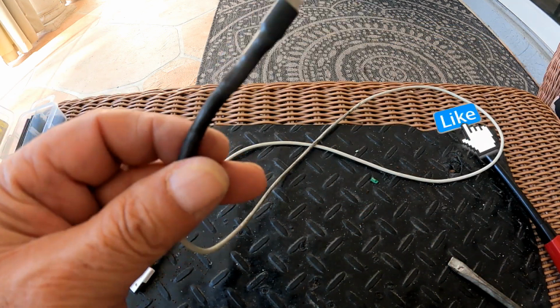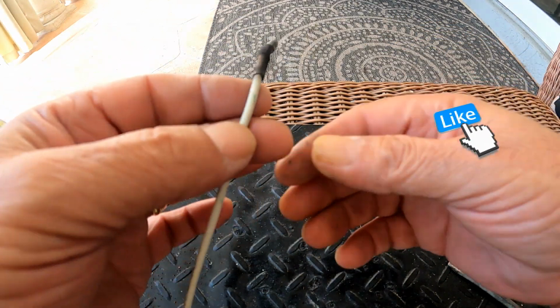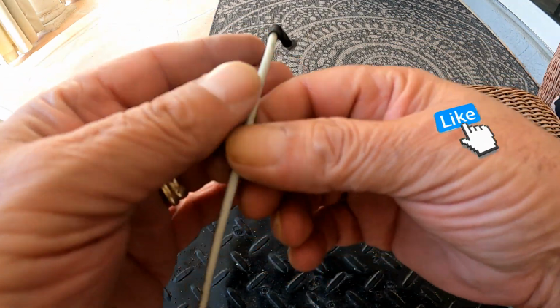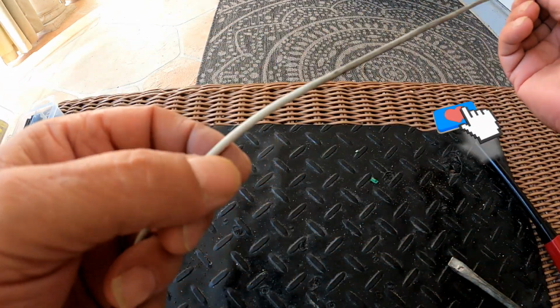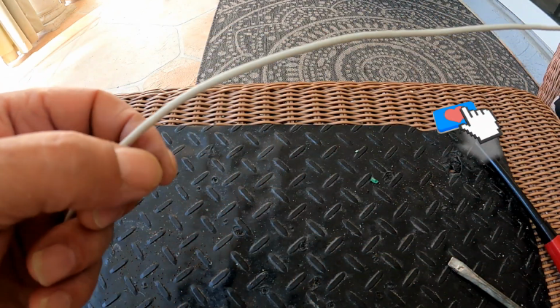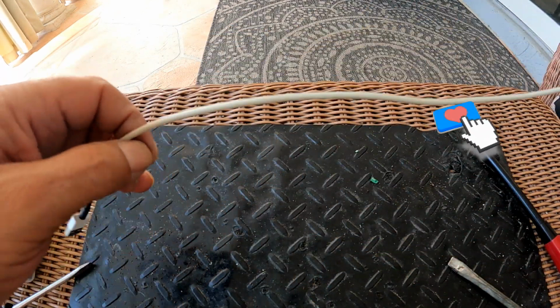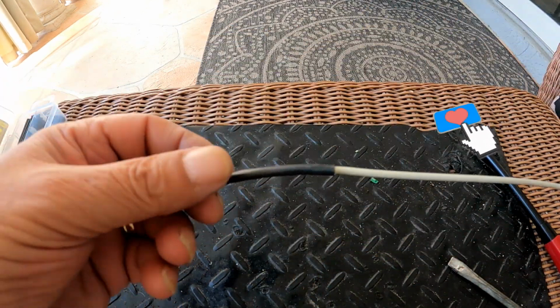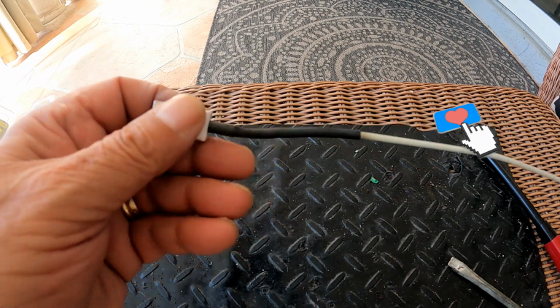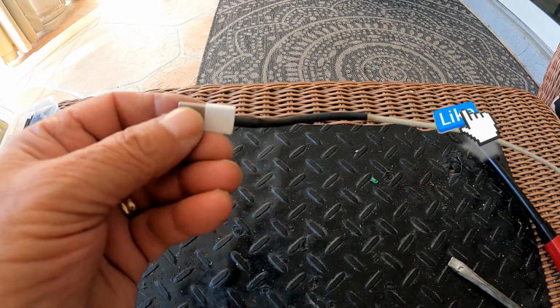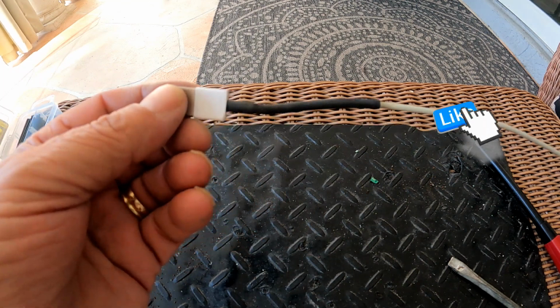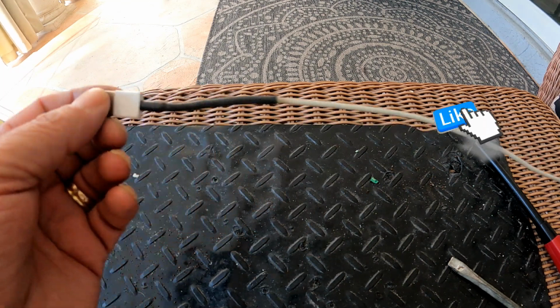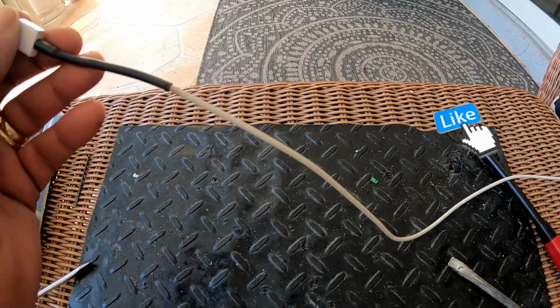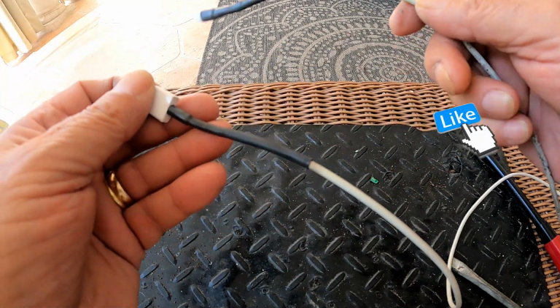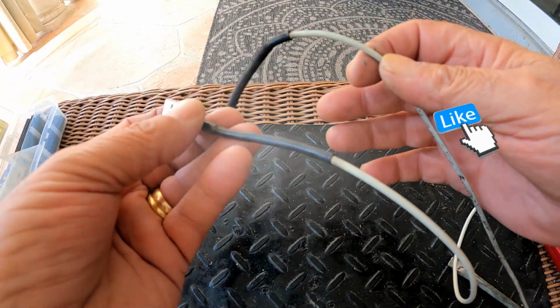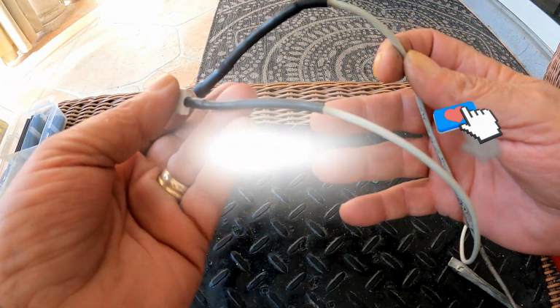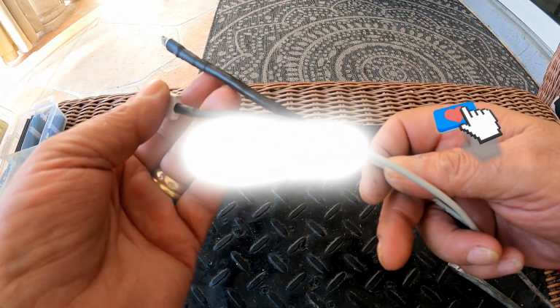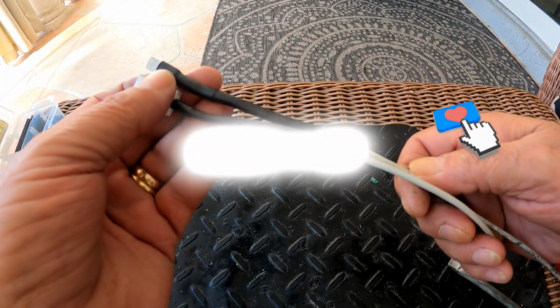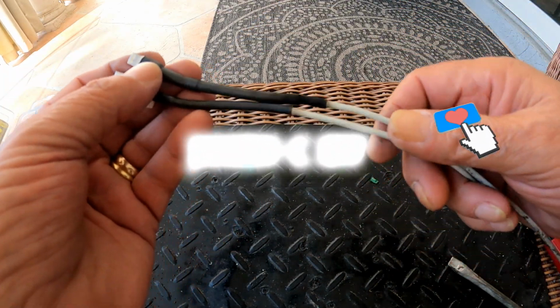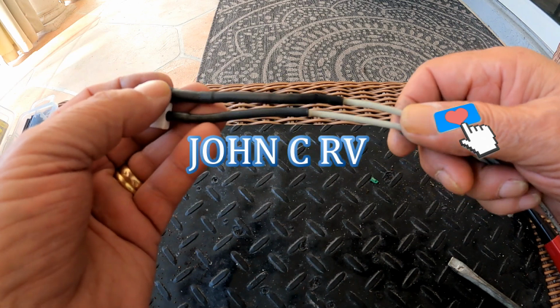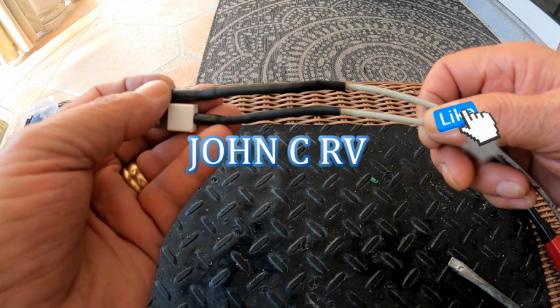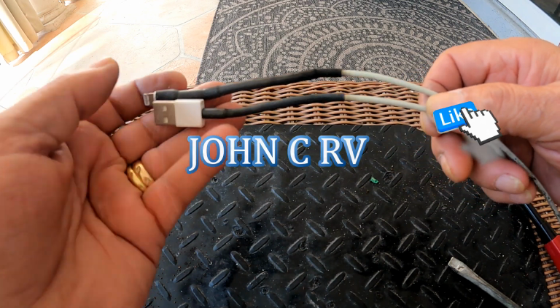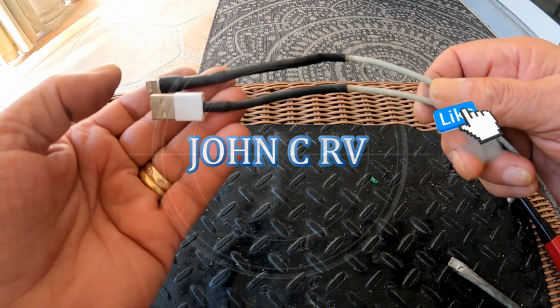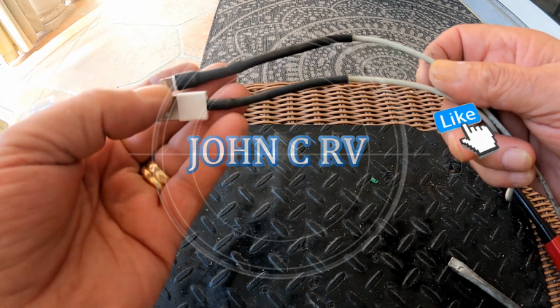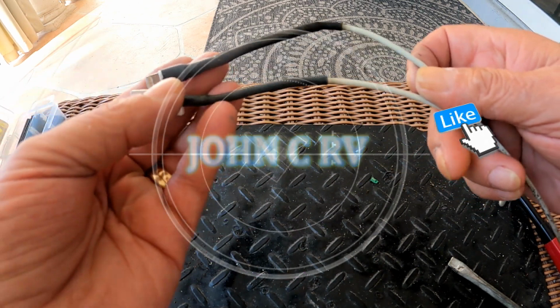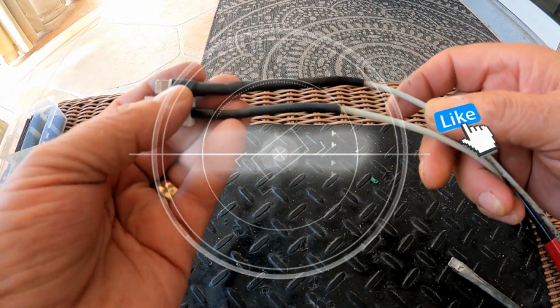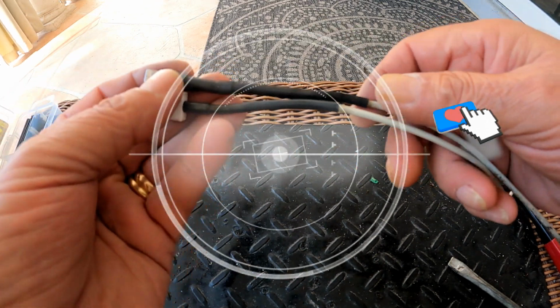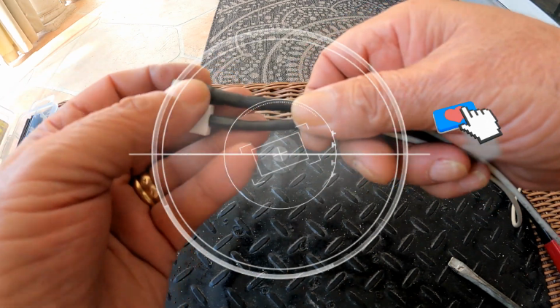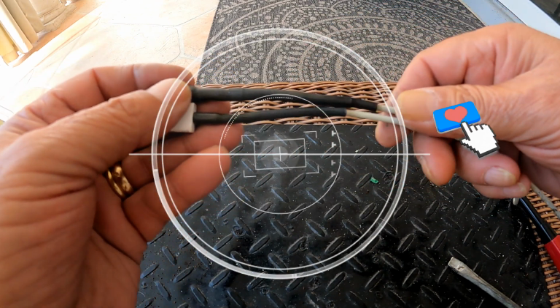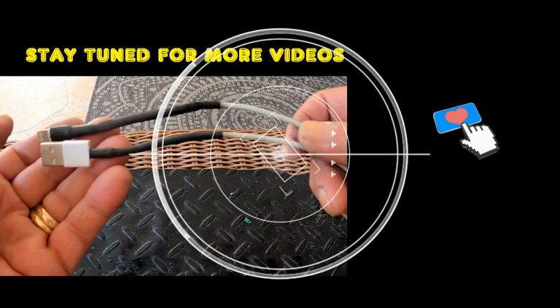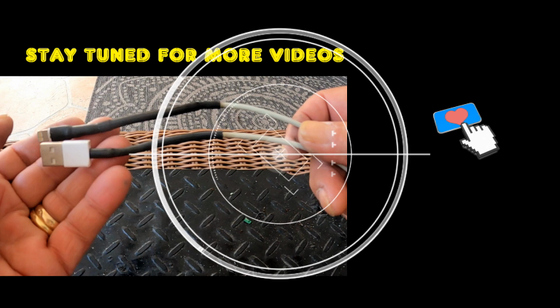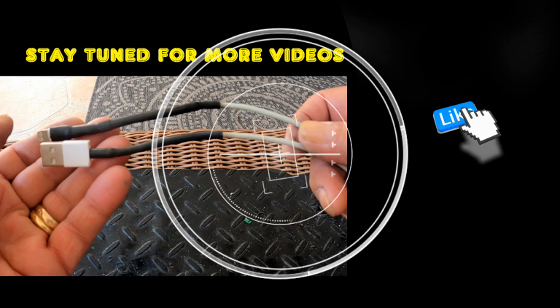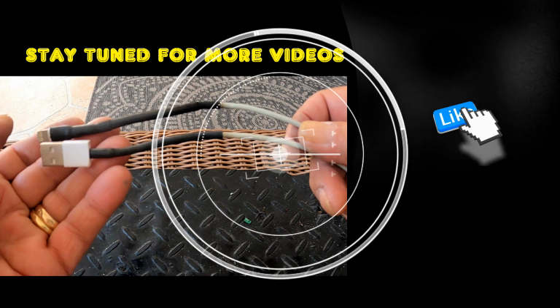And that's about it. Thank you for watching. I hope this video helped you along the way. If you have any questions, feel free to ask in the comments. See the description for links to tools and materials used in this video, and have a great day.